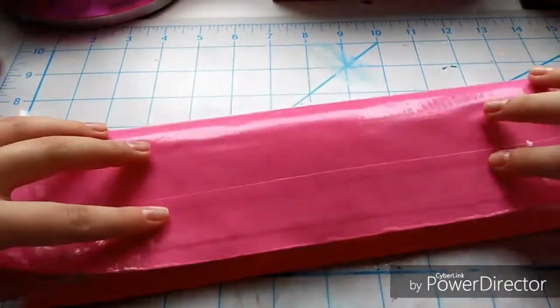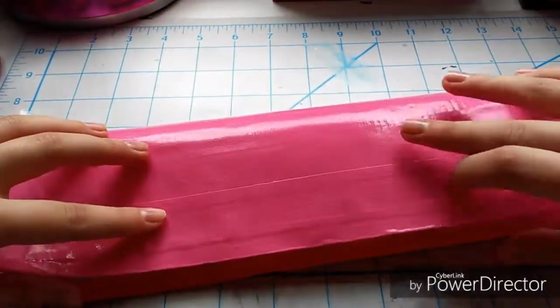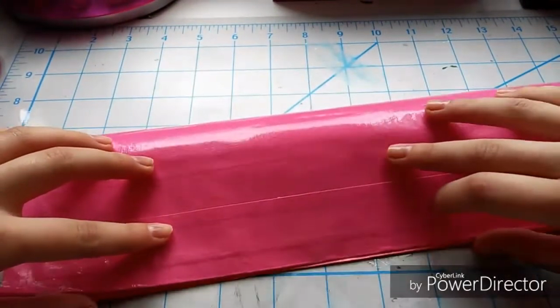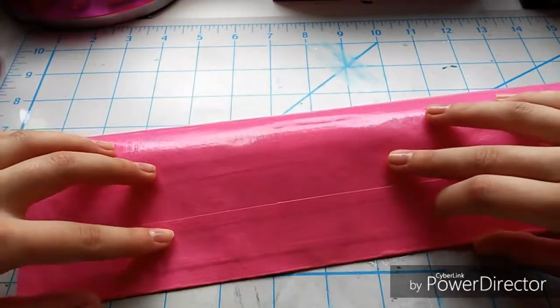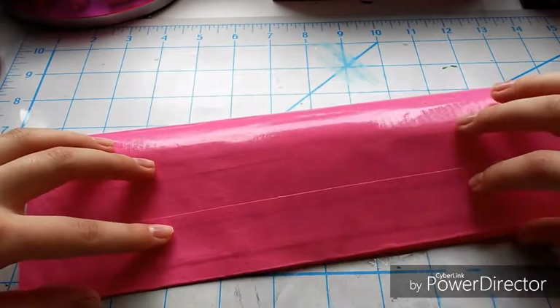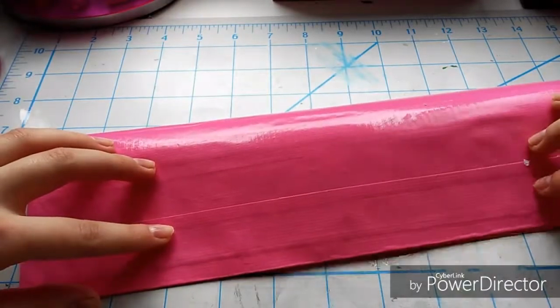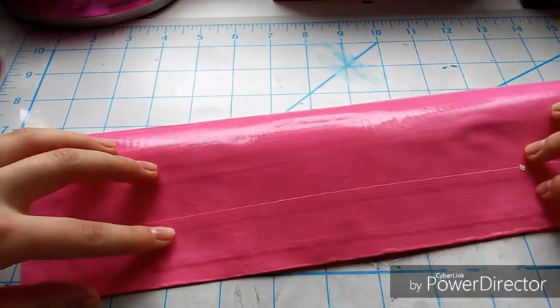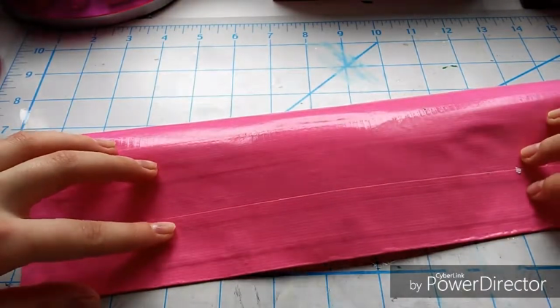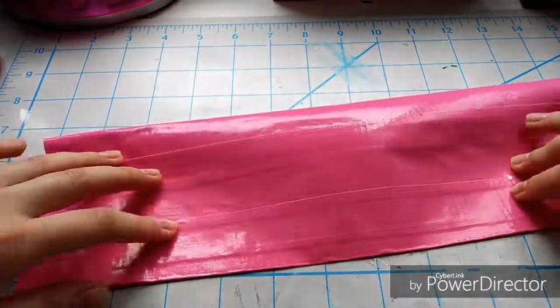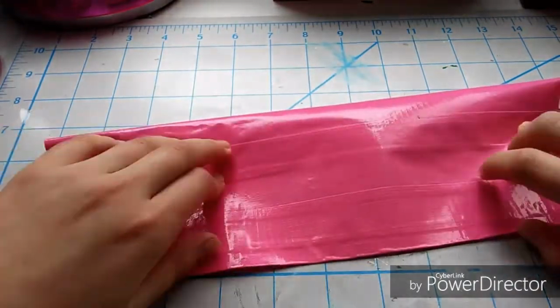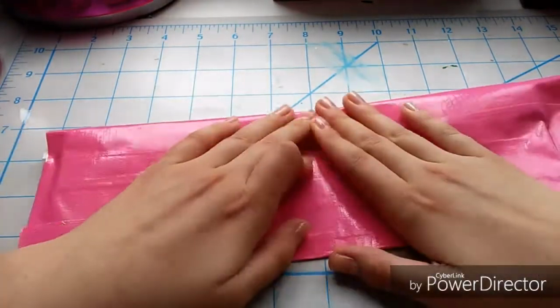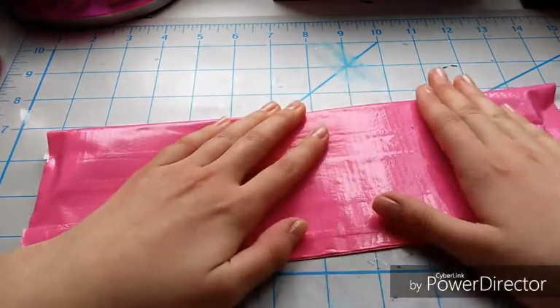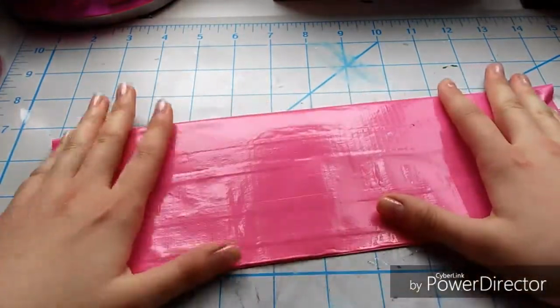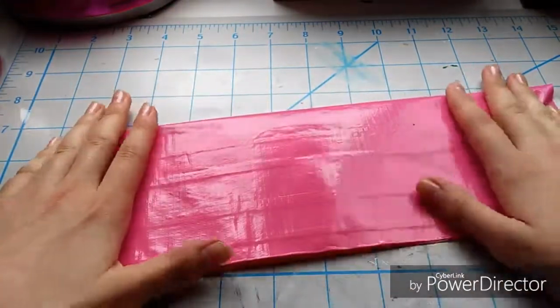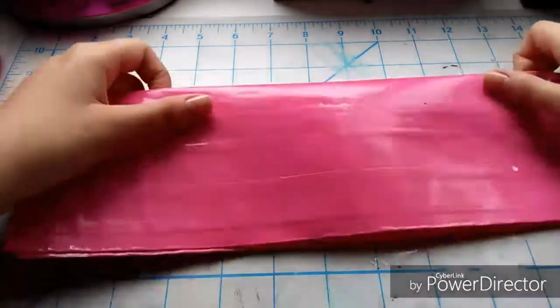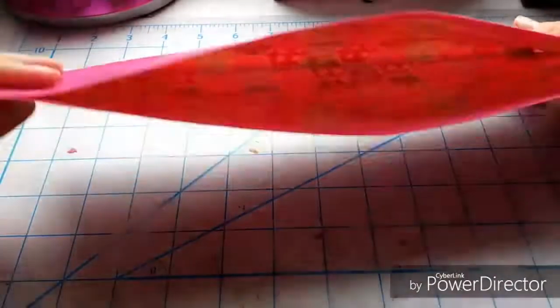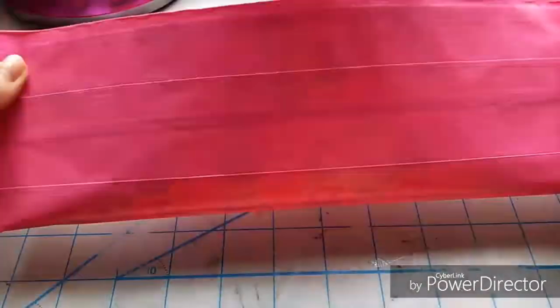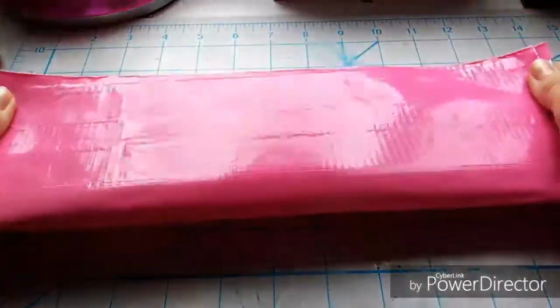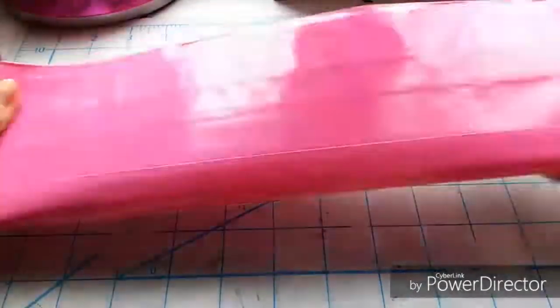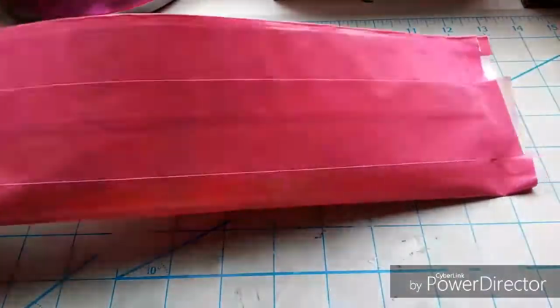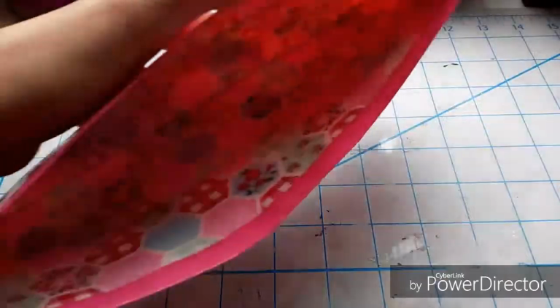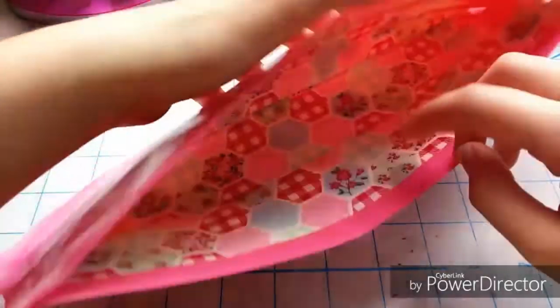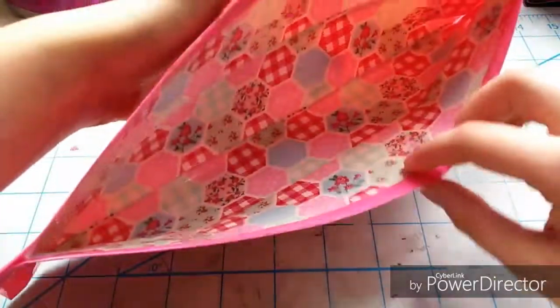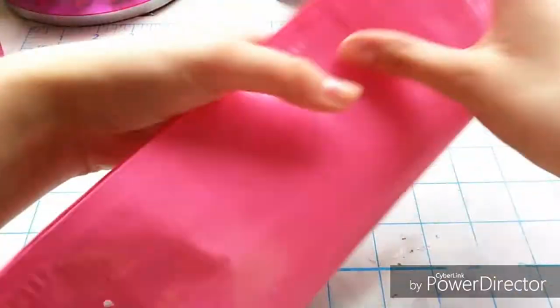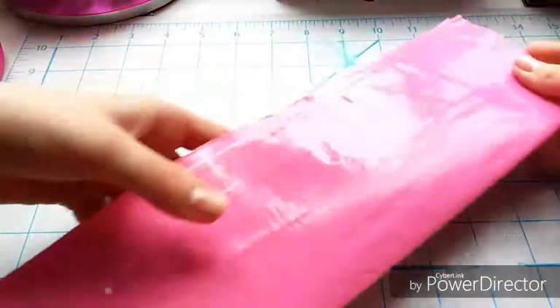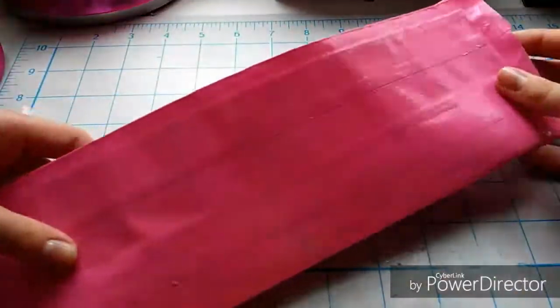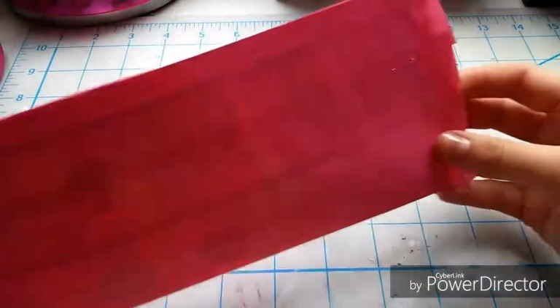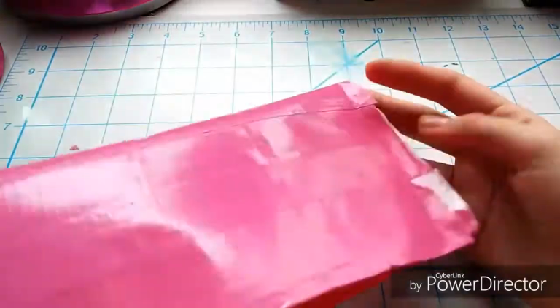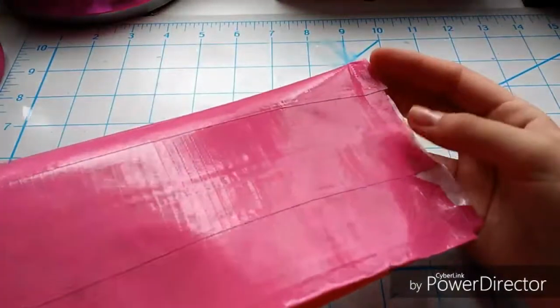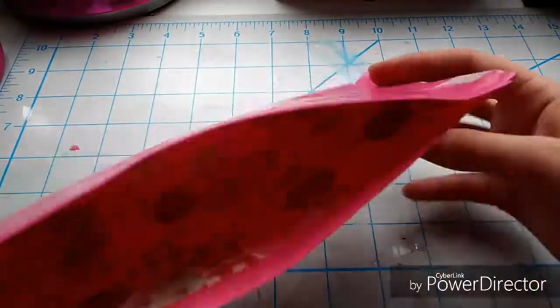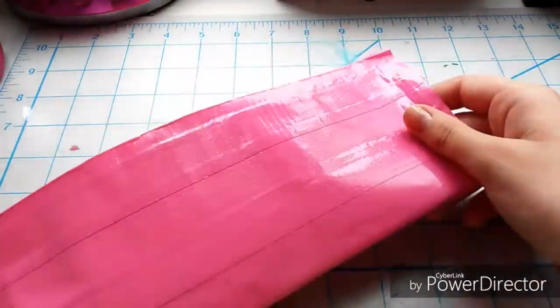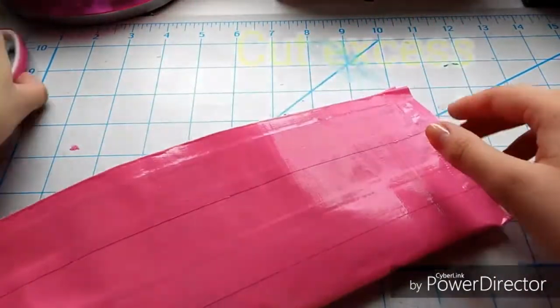Now you're going to cut the sticky tape on the sides to make it even and straight, and then fold your billfold over just like this to create a perfect billfold. If there is still any uneven tape on the sides you may go ahead and cut that.